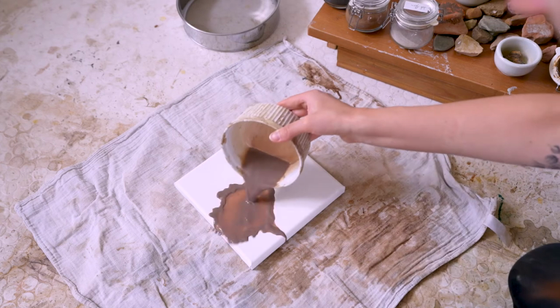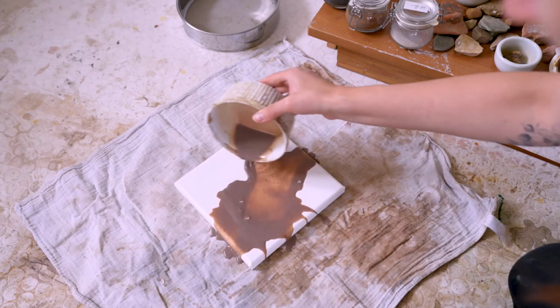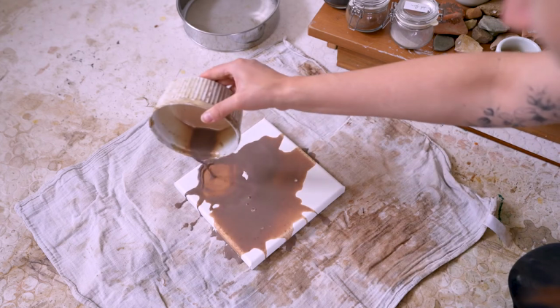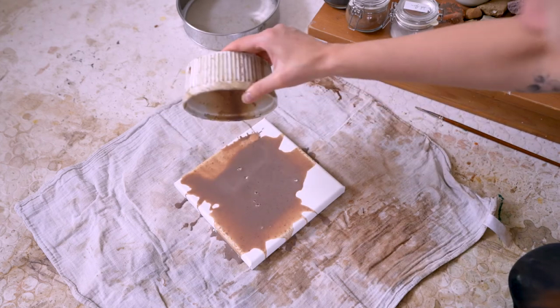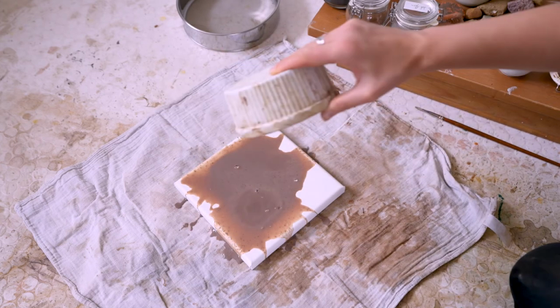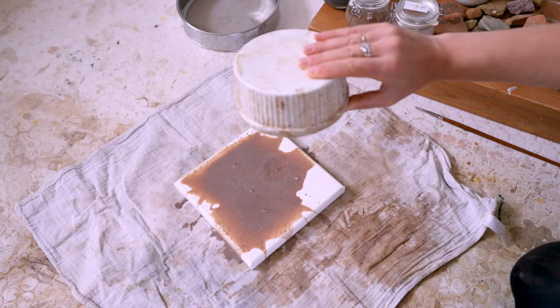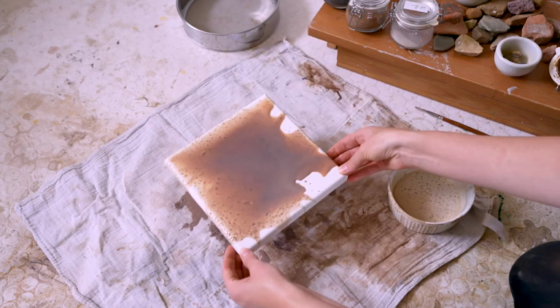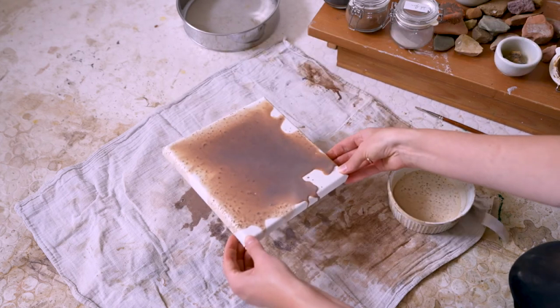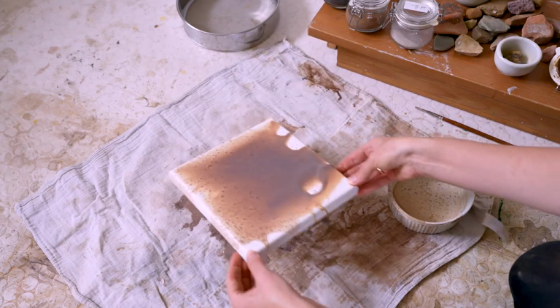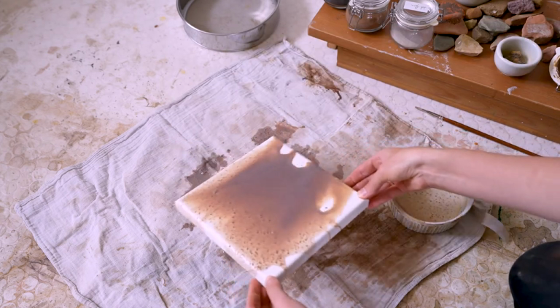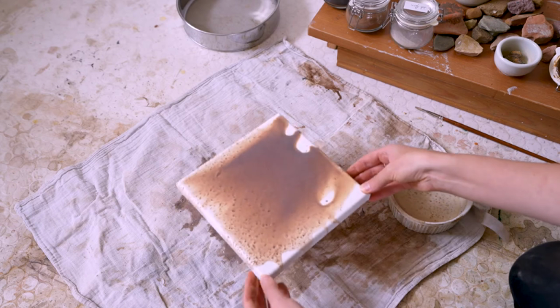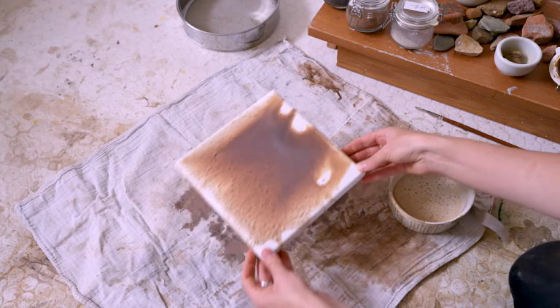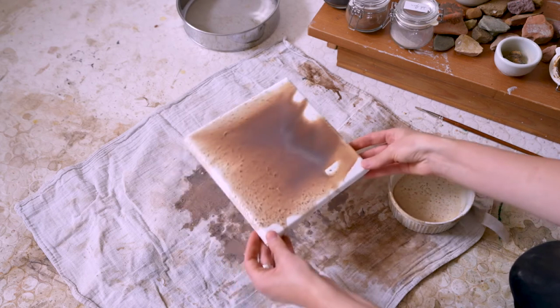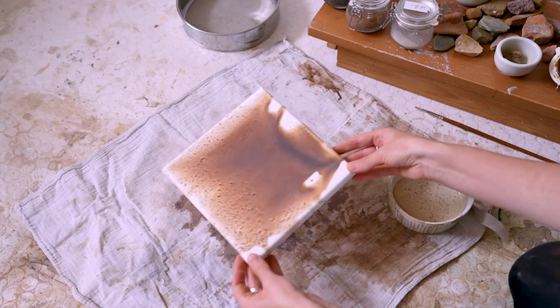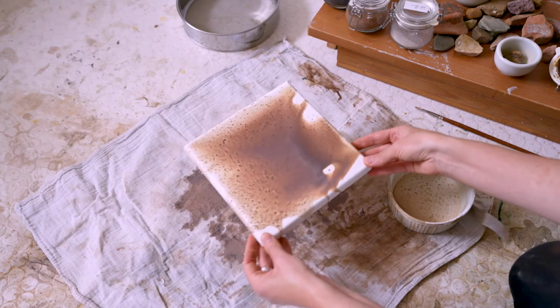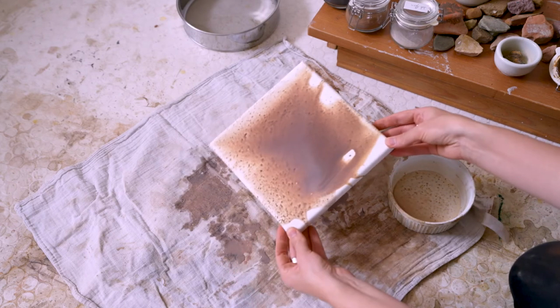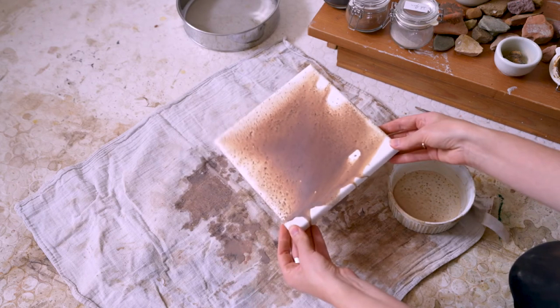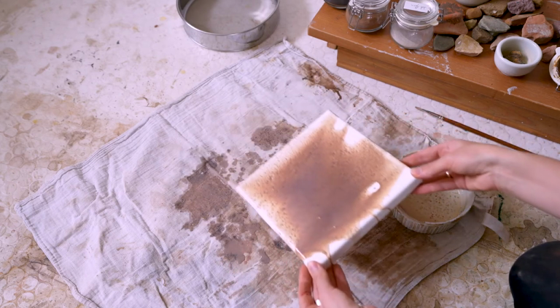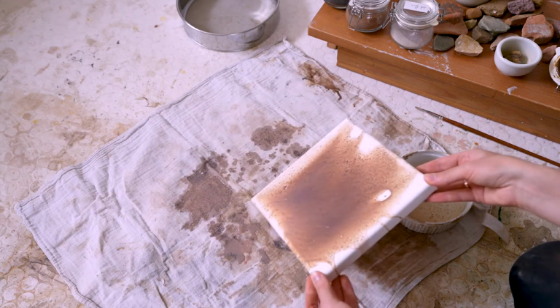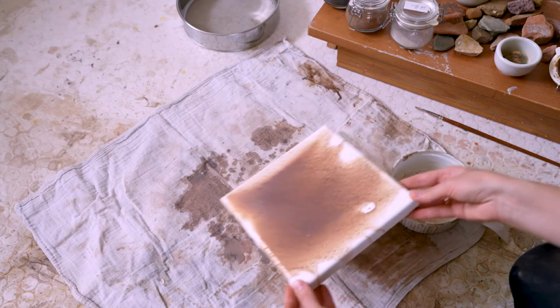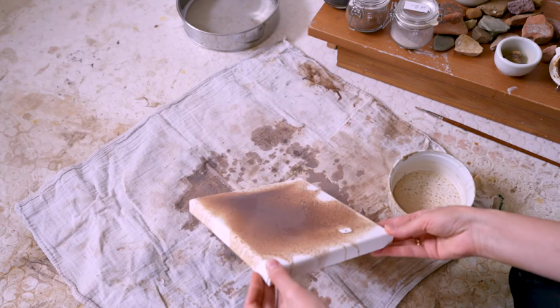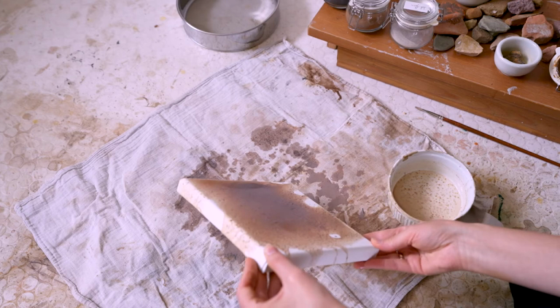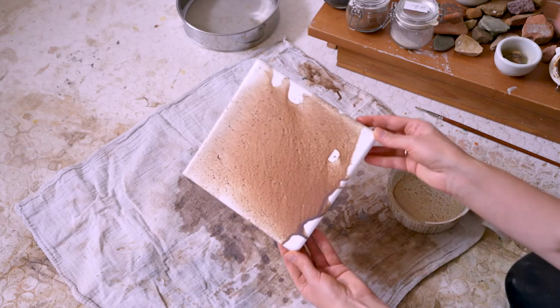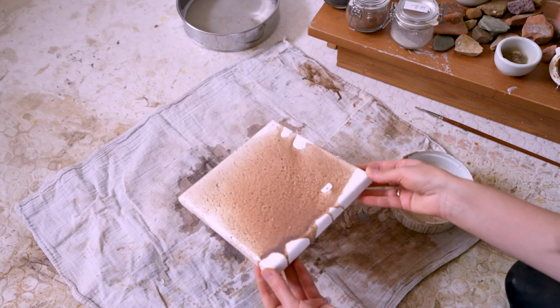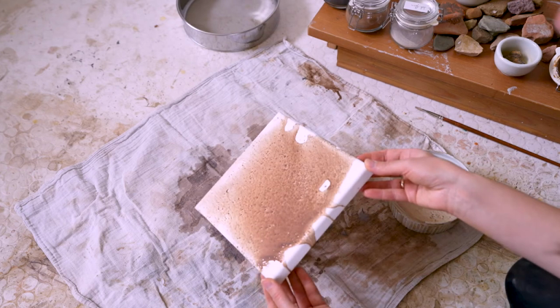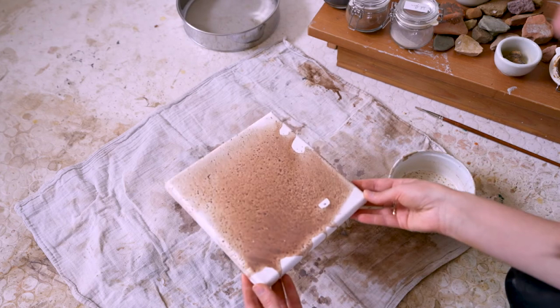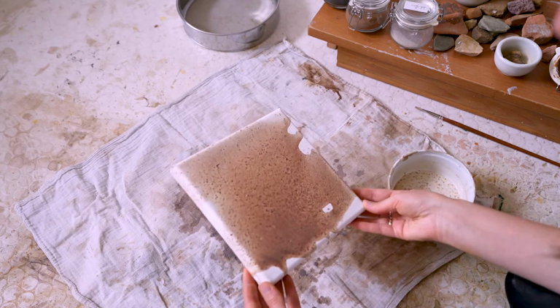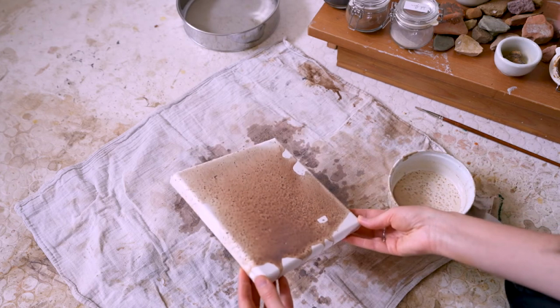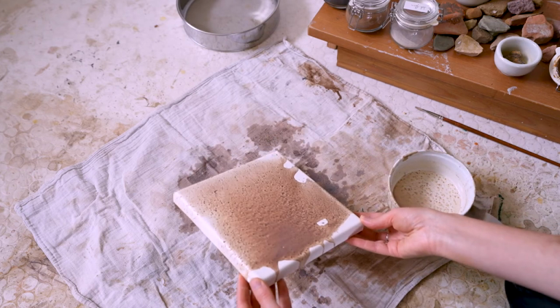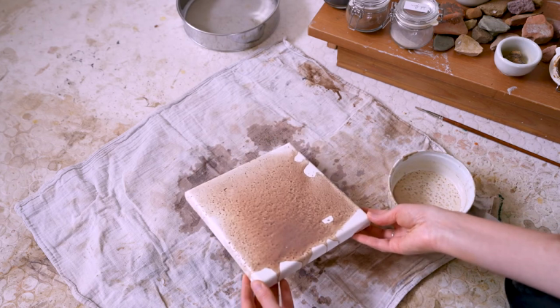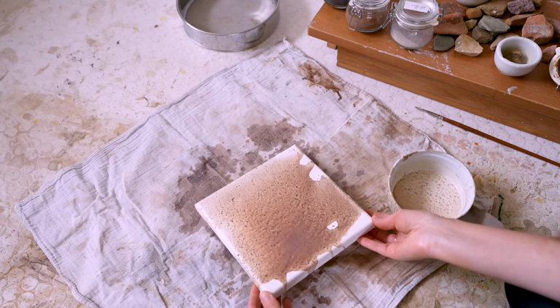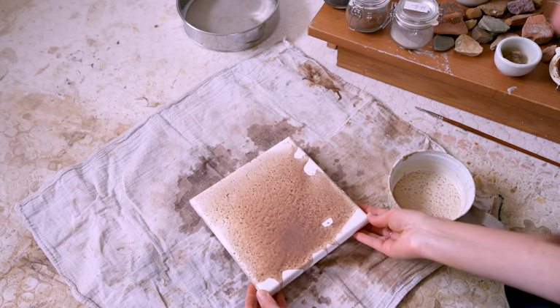Seeing this layer now, I realize that I should have been more thorough with the sieving and grinding because there's still quite some texture in it. I don't mind it, but it would have been nice to show you a bigger difference.